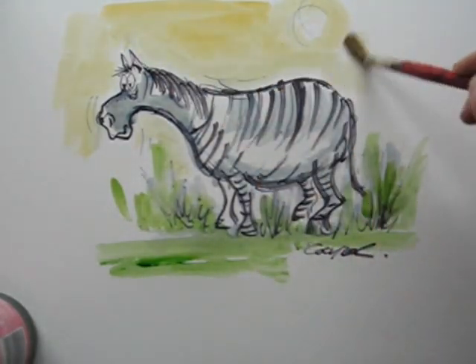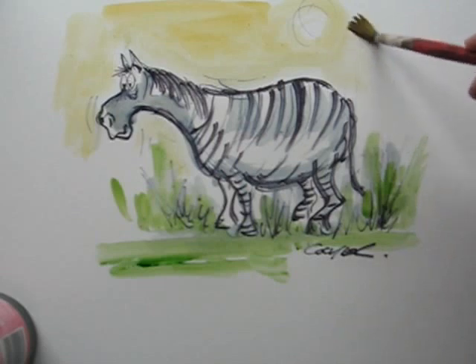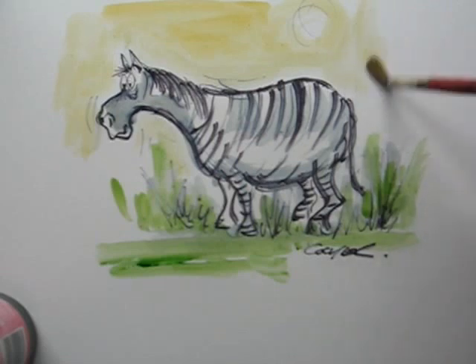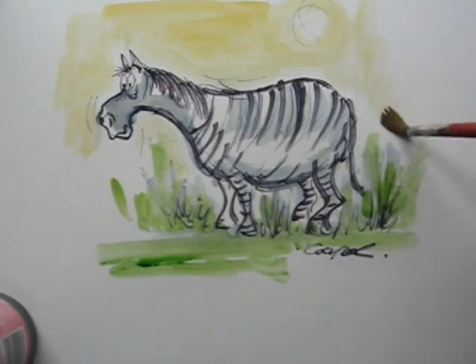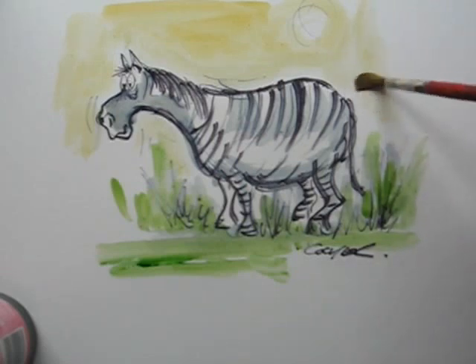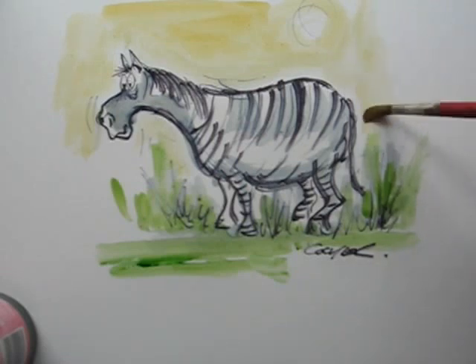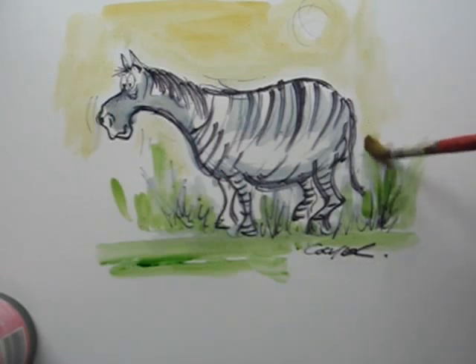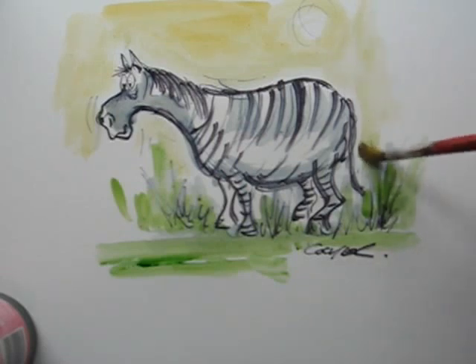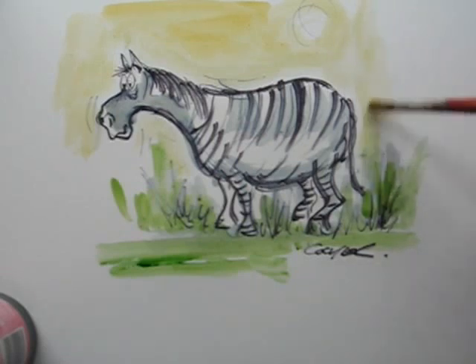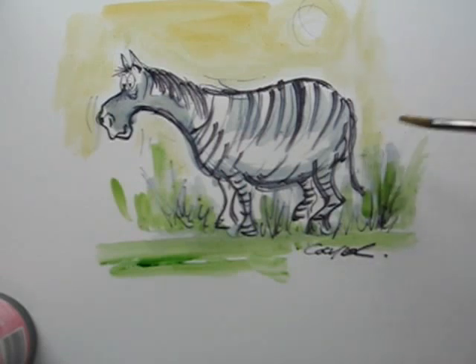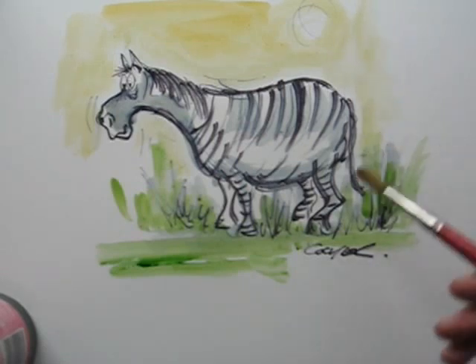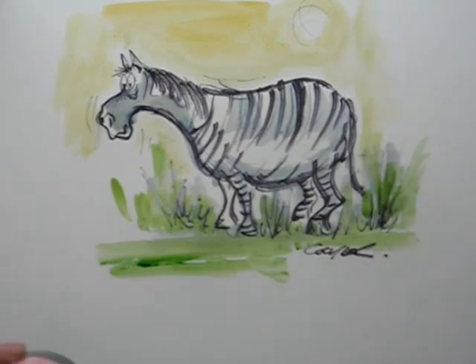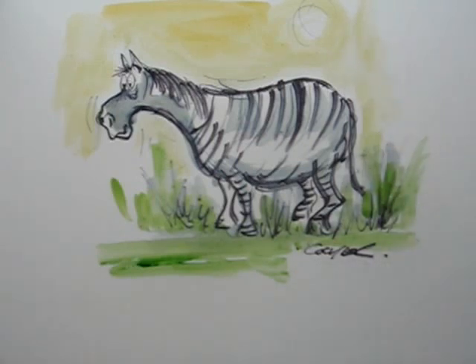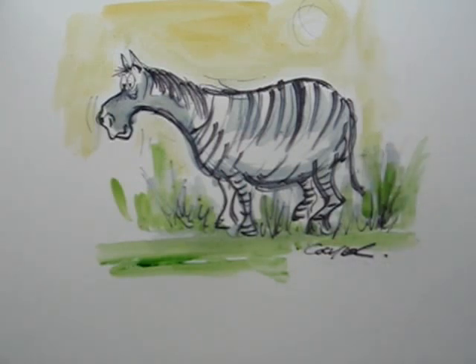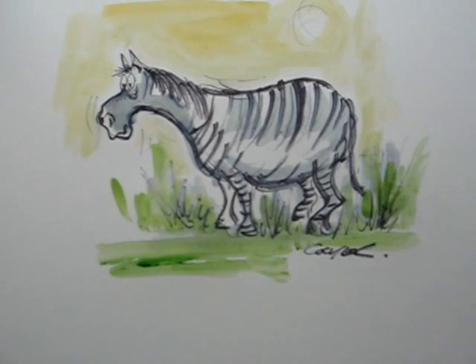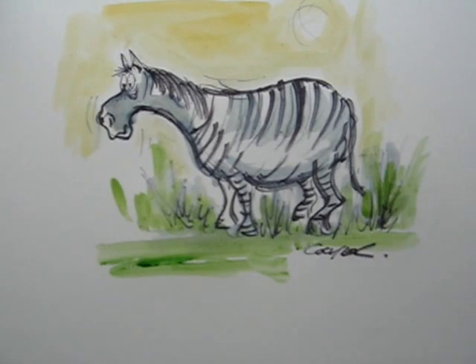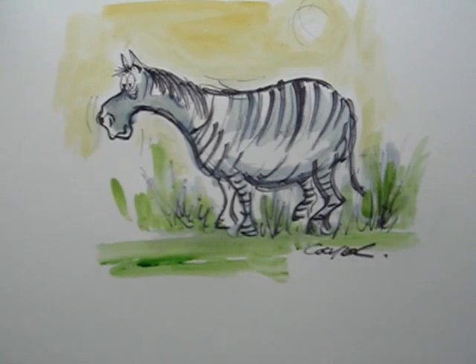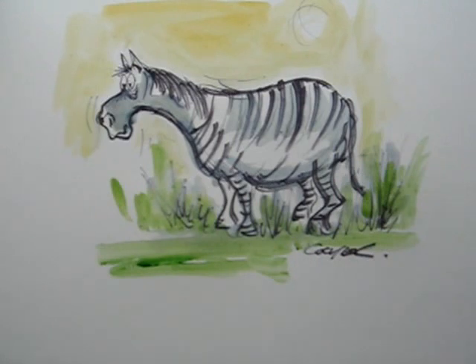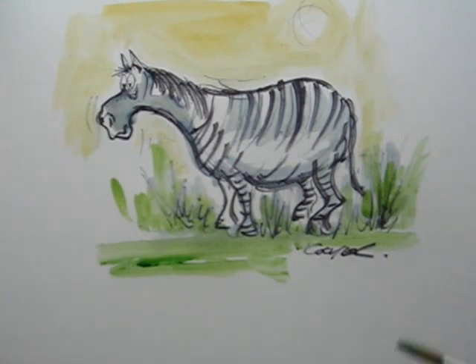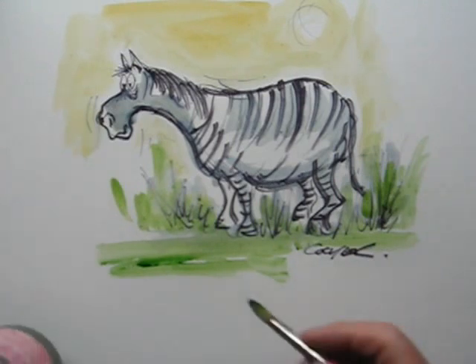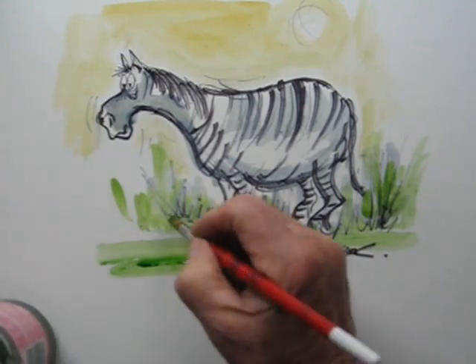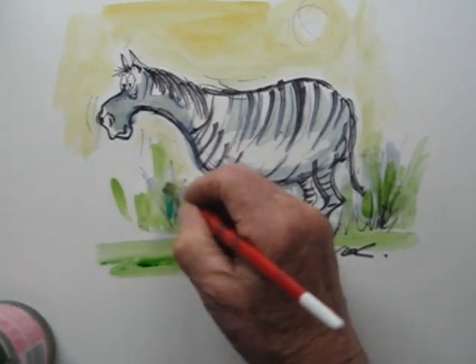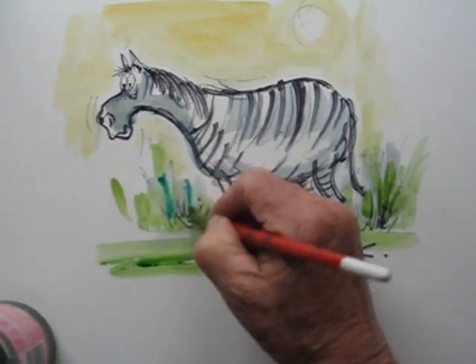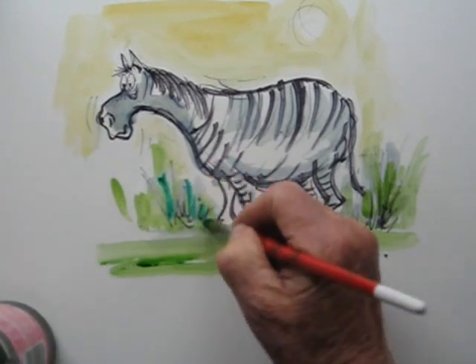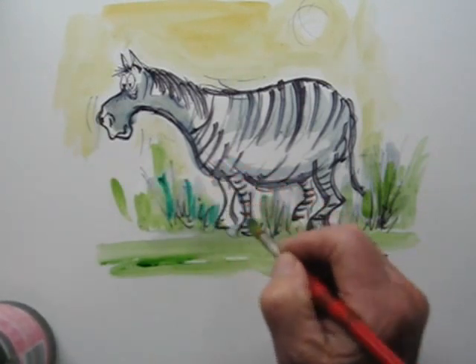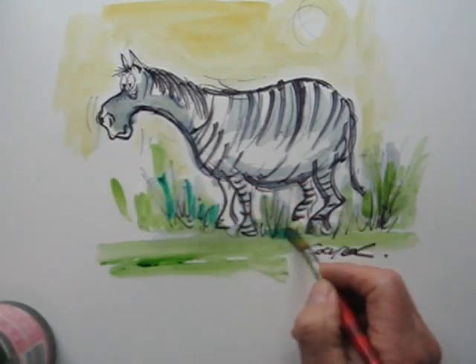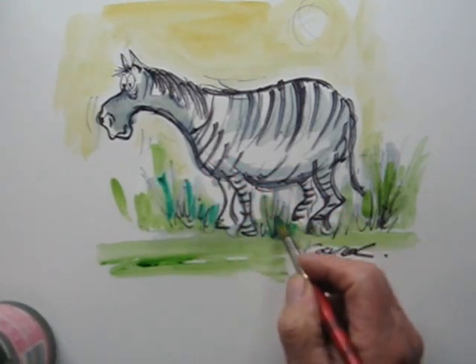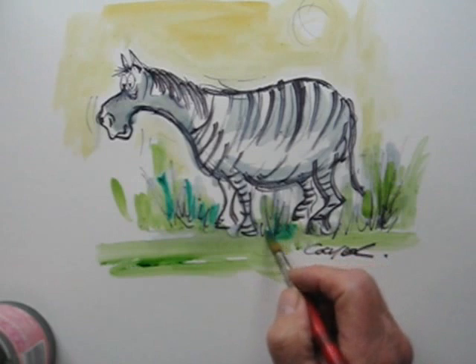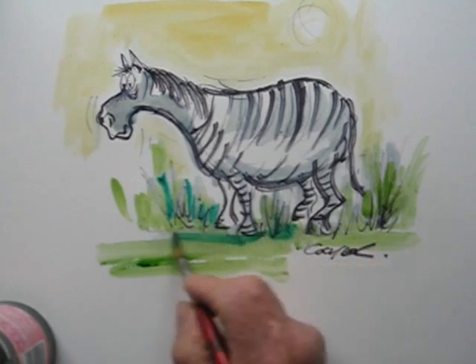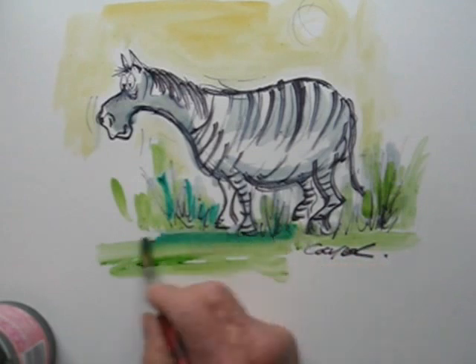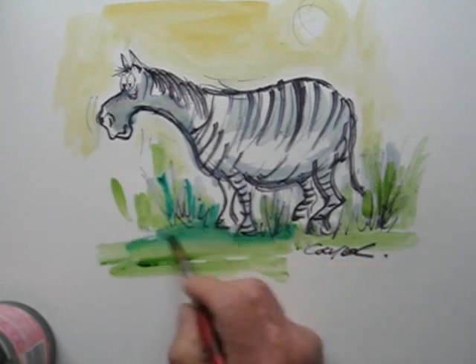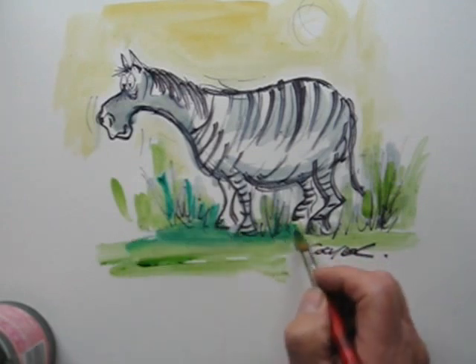As long as you convey on paper what you're trying to draw. And here we have a zebra under the sun — let's do a little darker green for shadows.